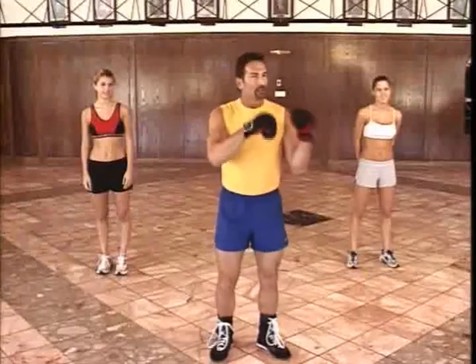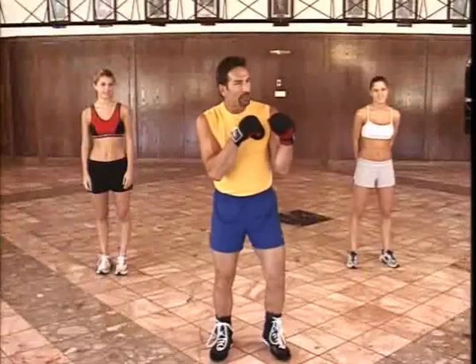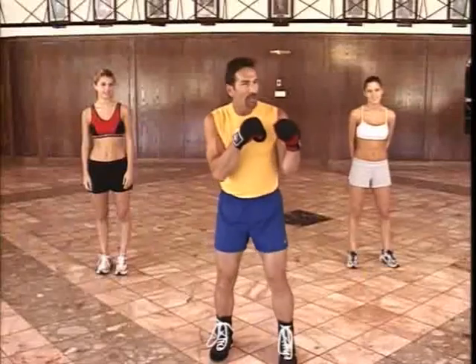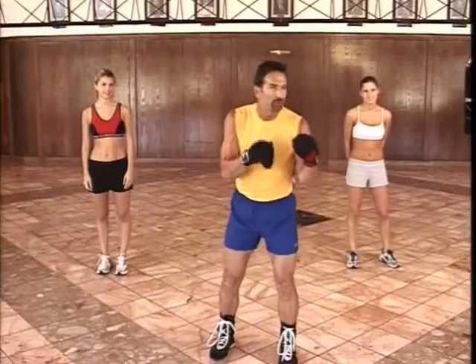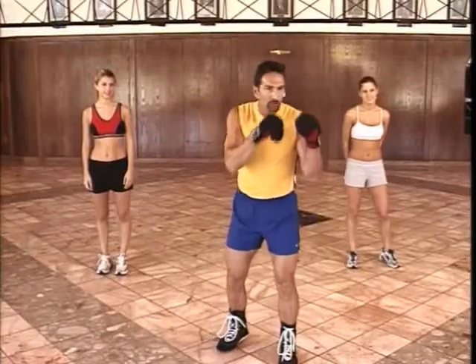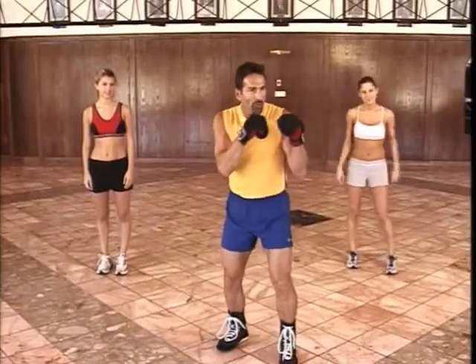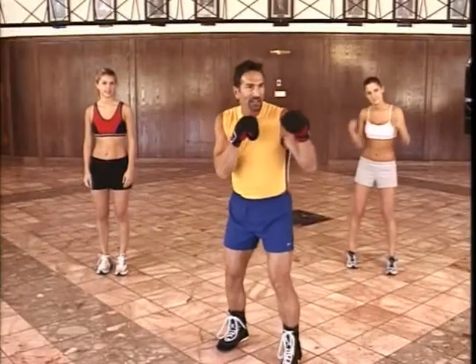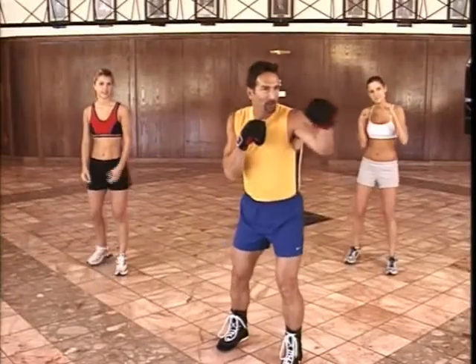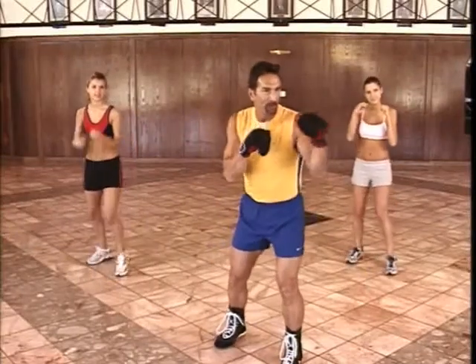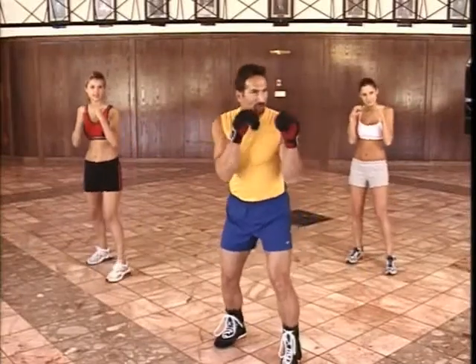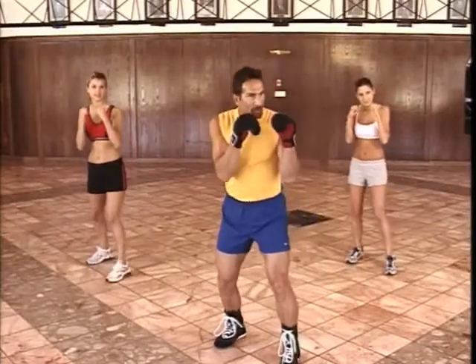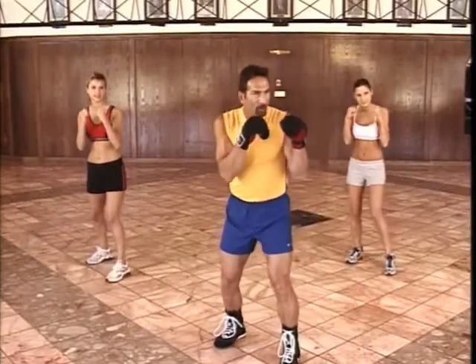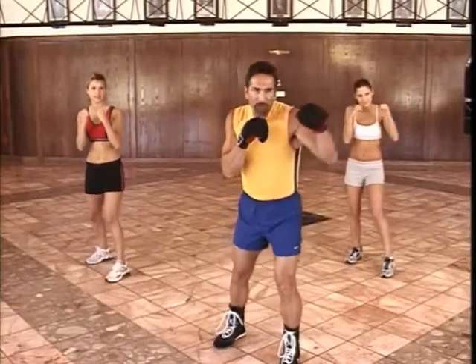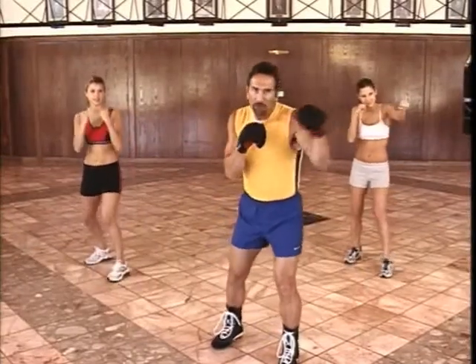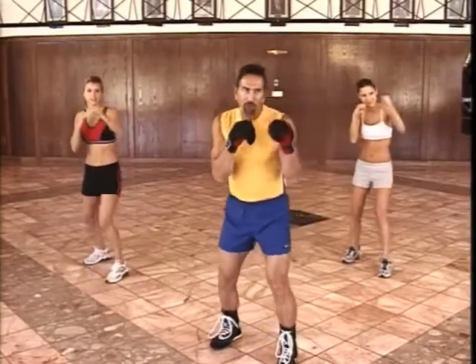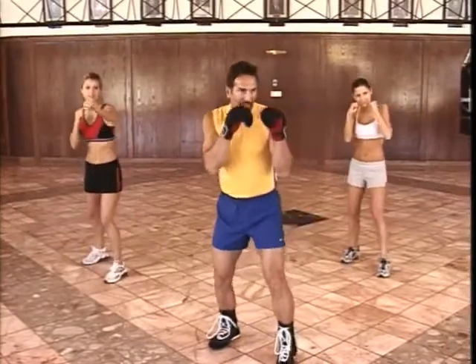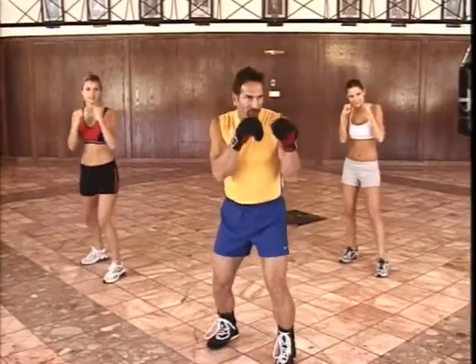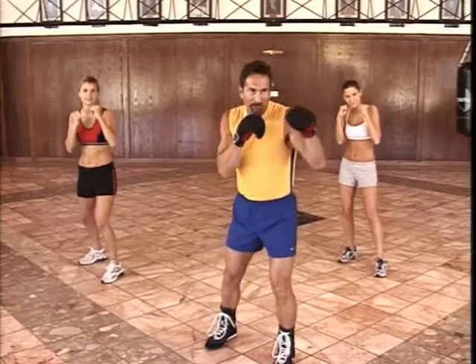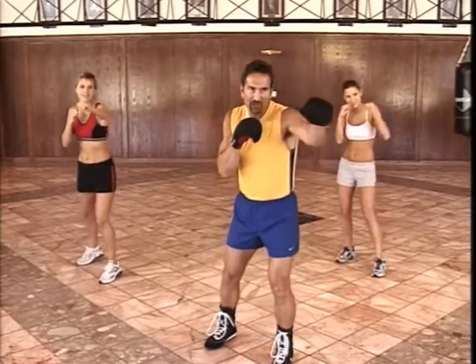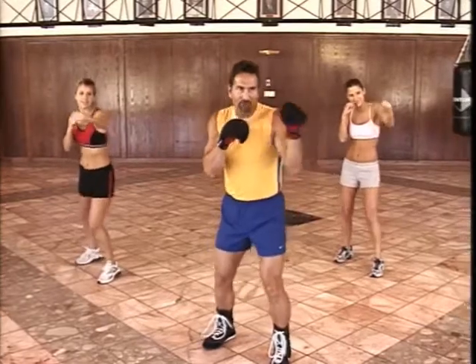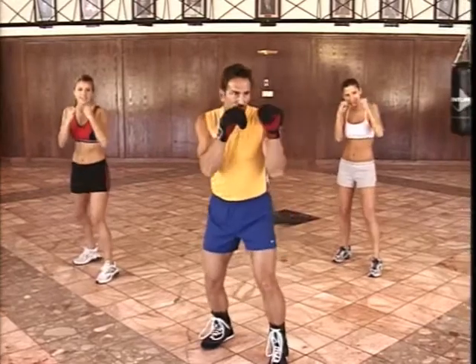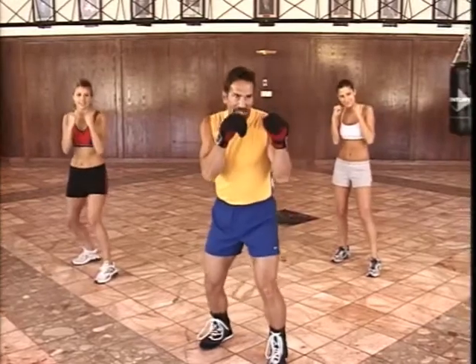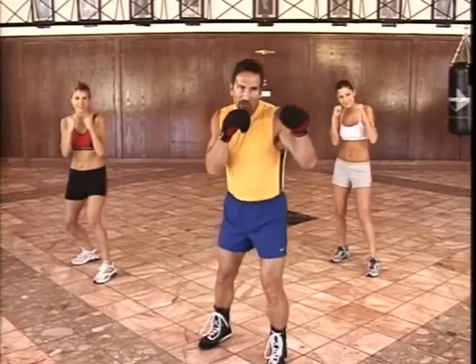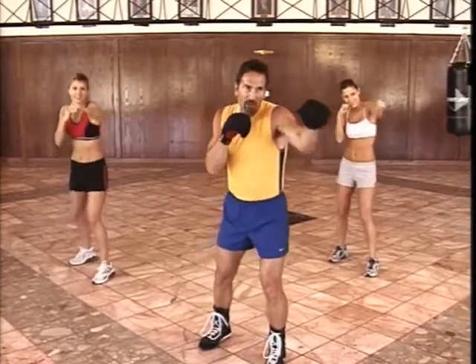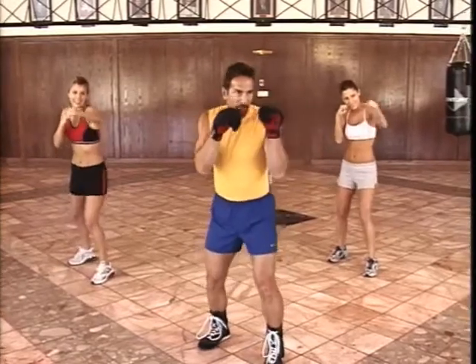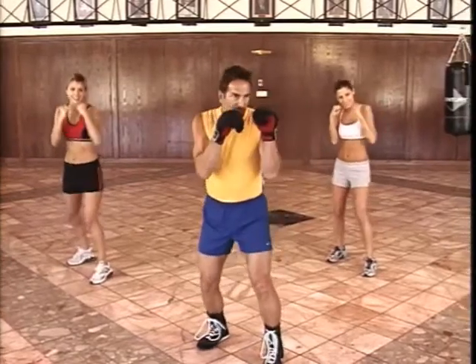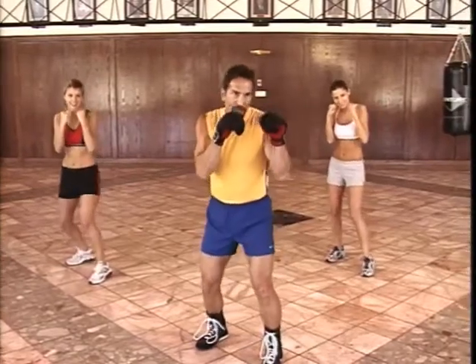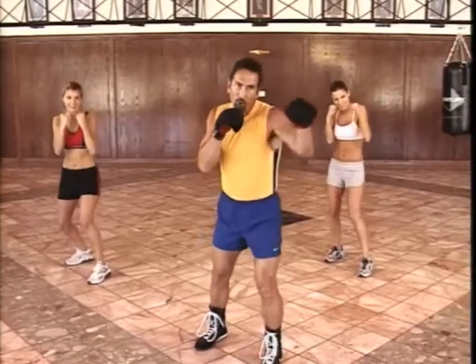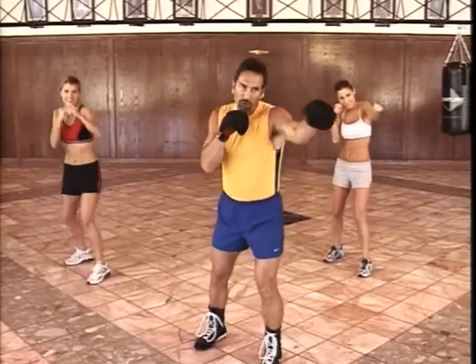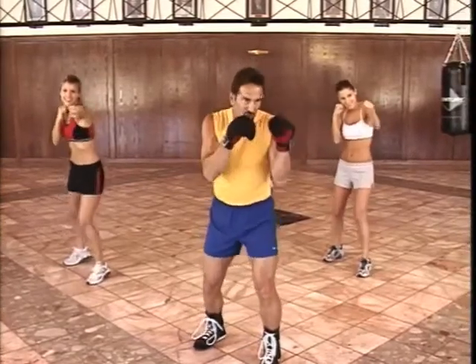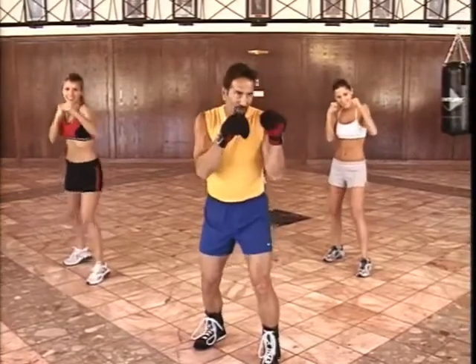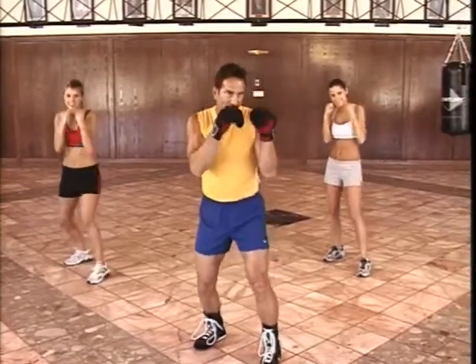Your left jab is used more than any other punch. Properly thrown, that left jab snaps straight out from the chin, then recoils straight back.